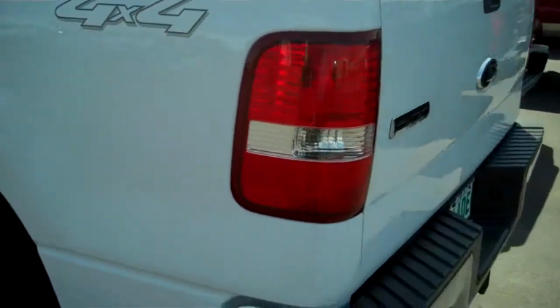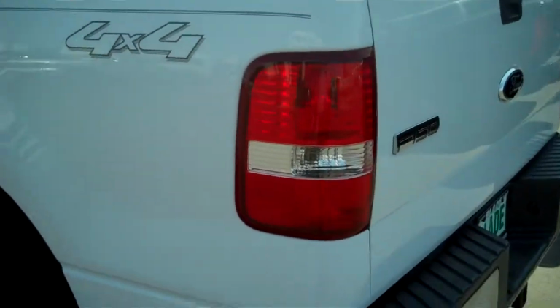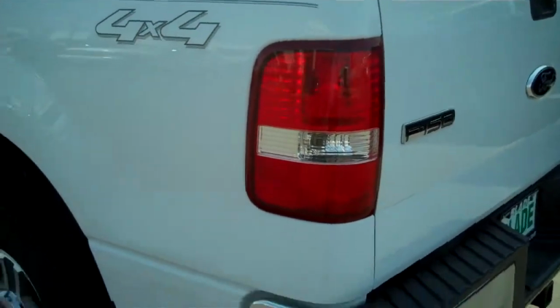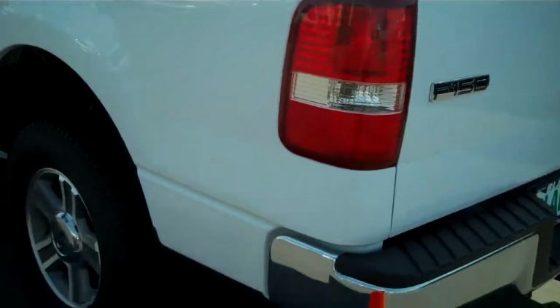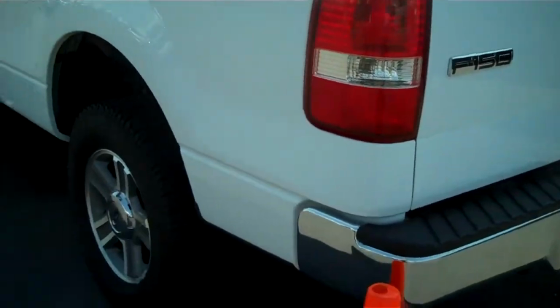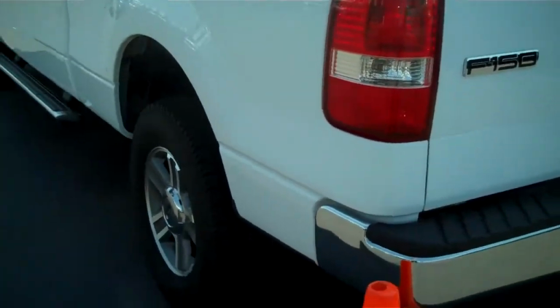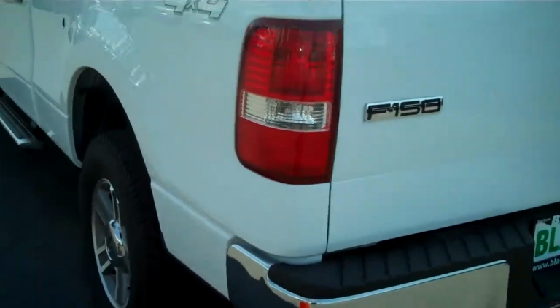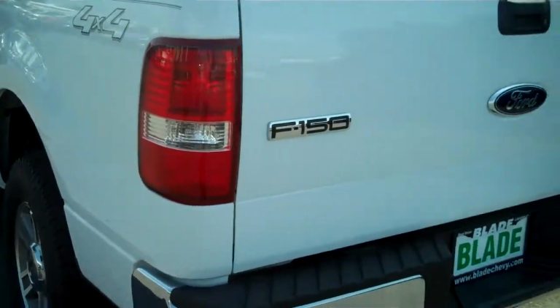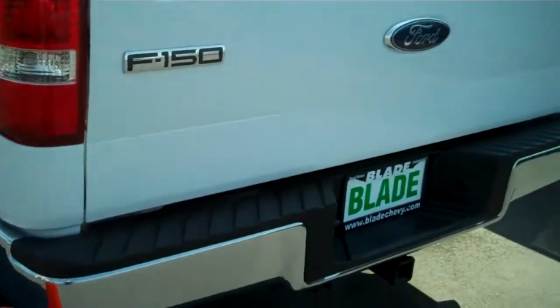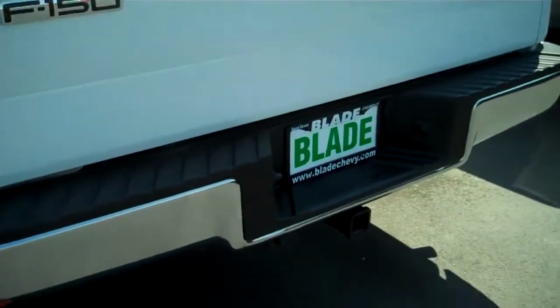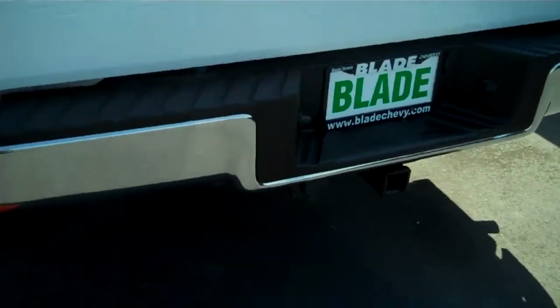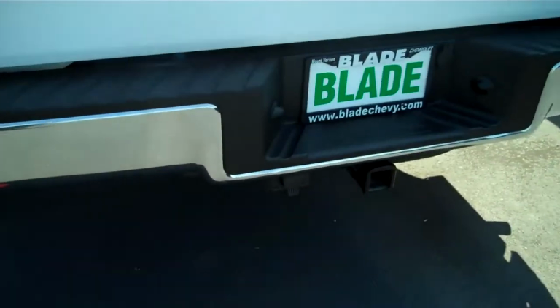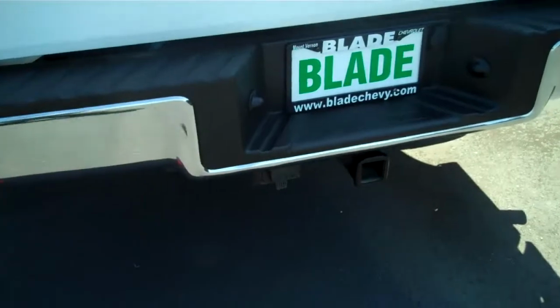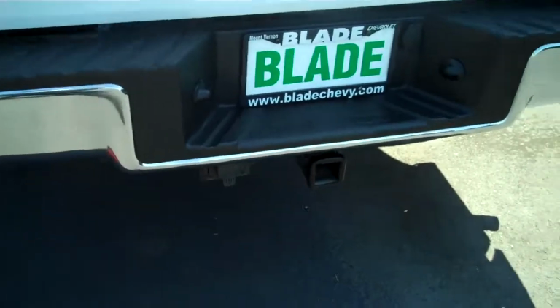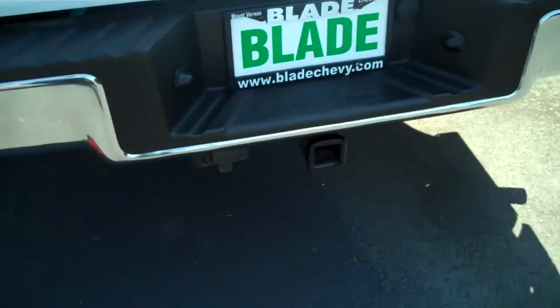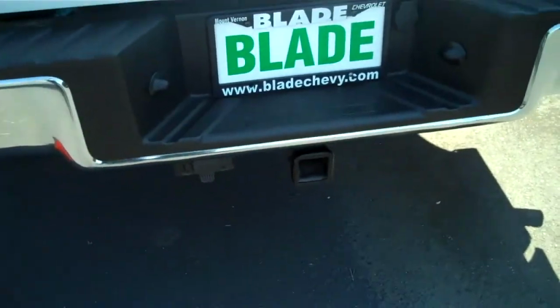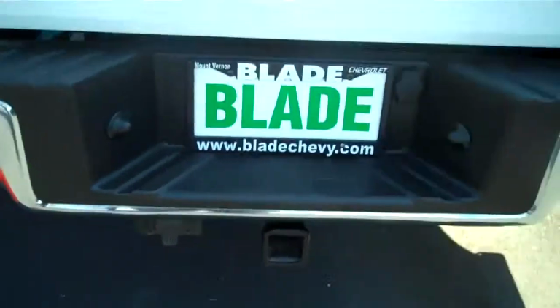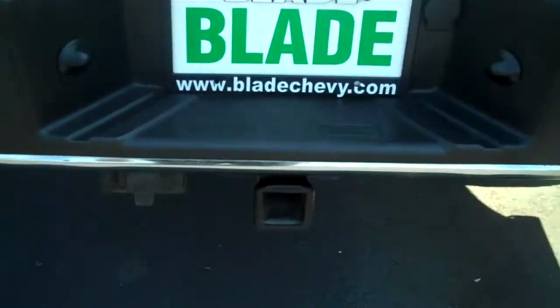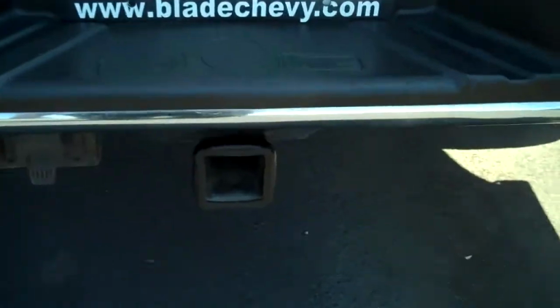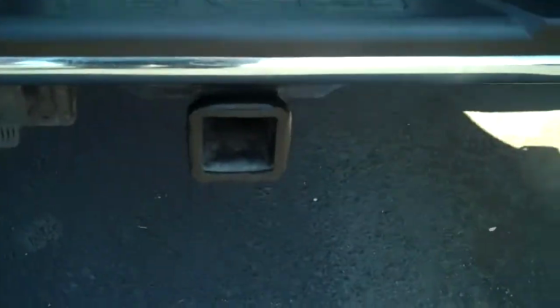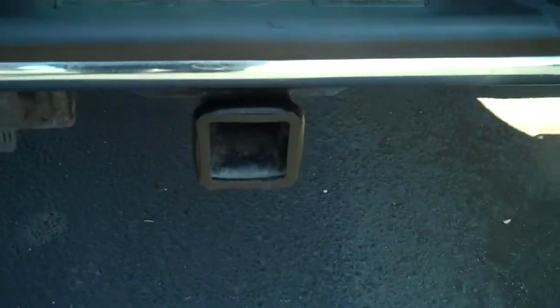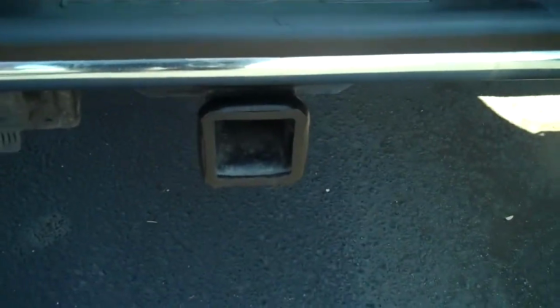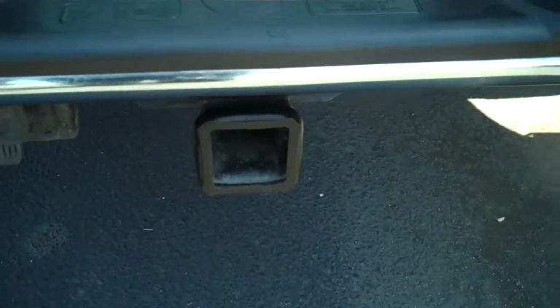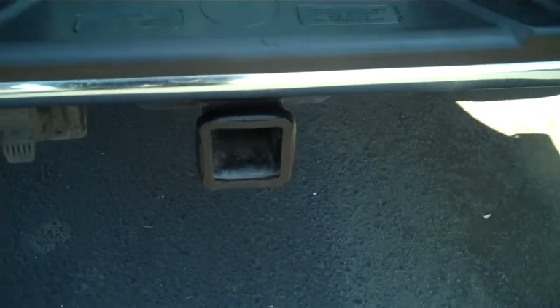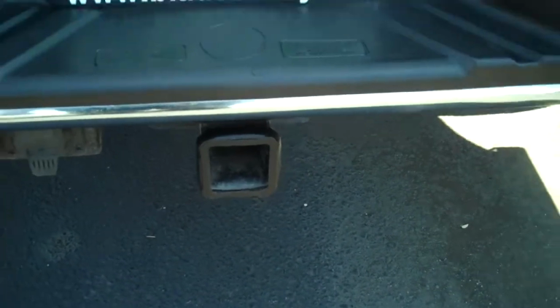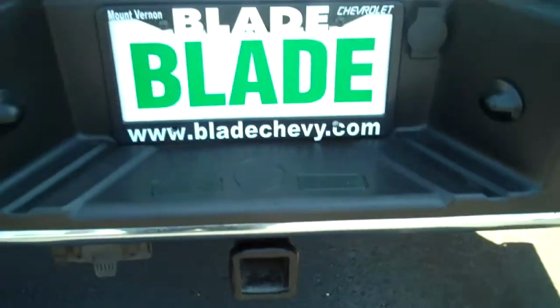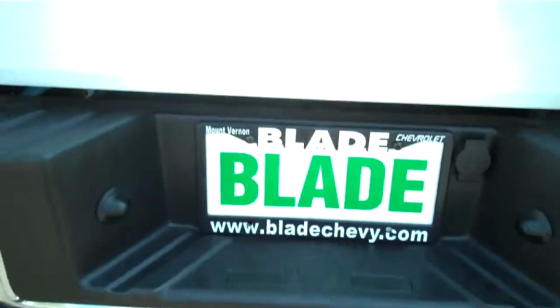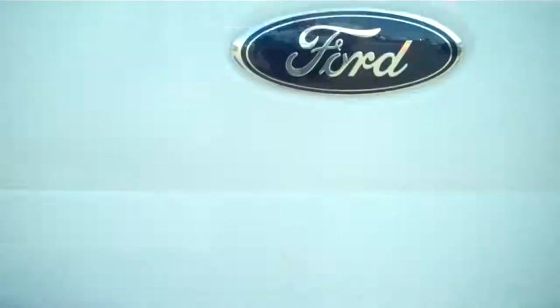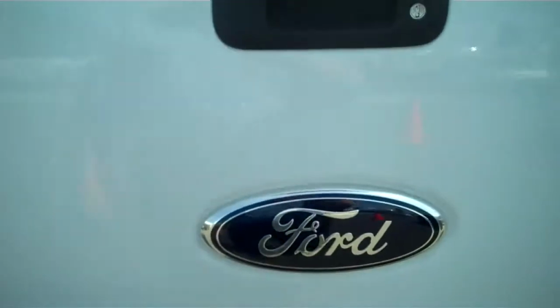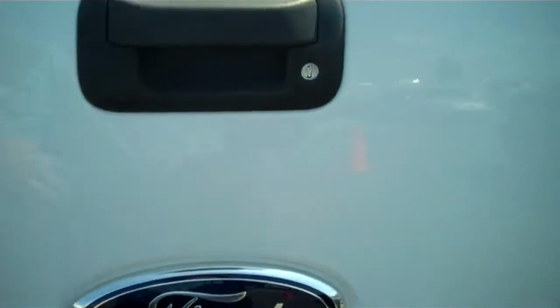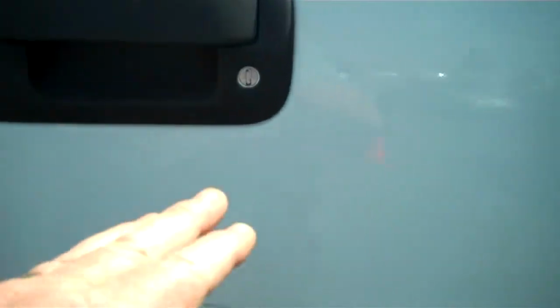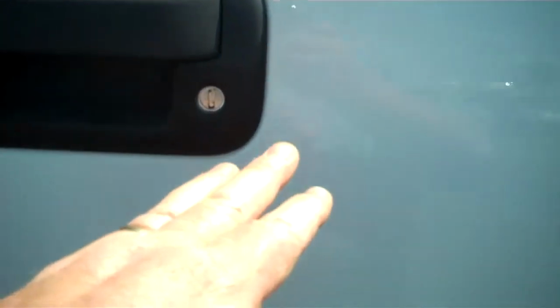Wrap-around tail lights for safety. Class 4 trailer towing hitch — doesn't look like it's ever even been used. Lockable tailgate.